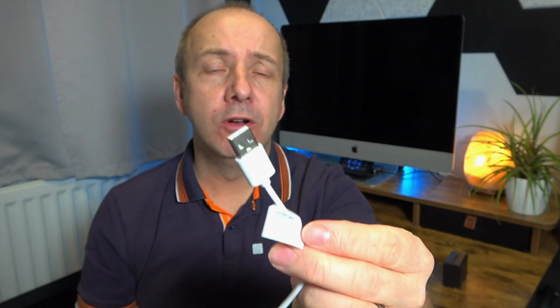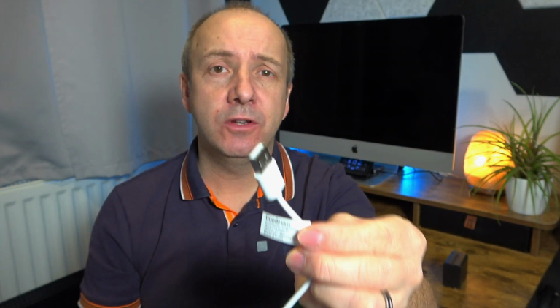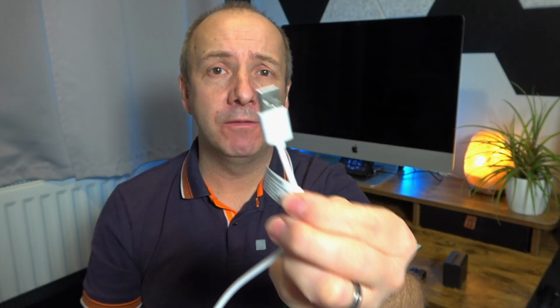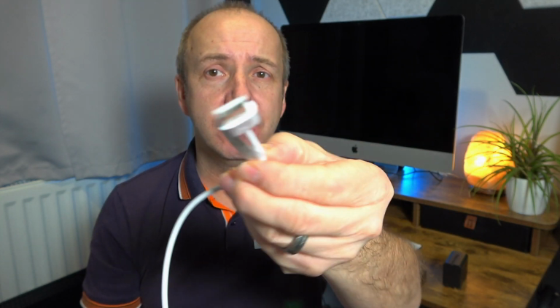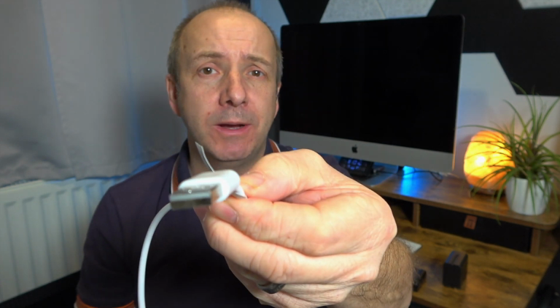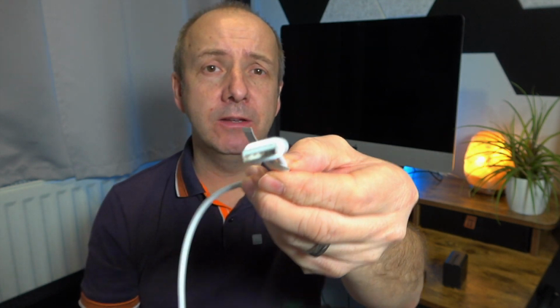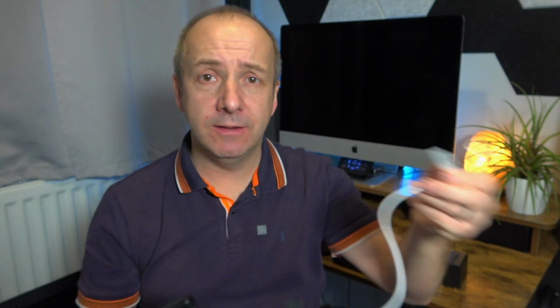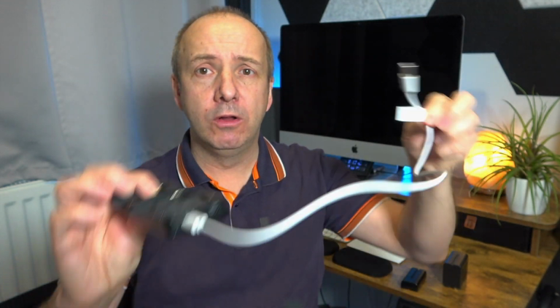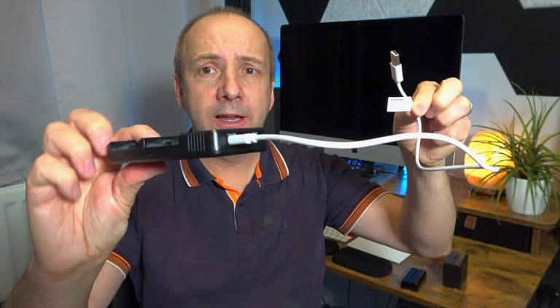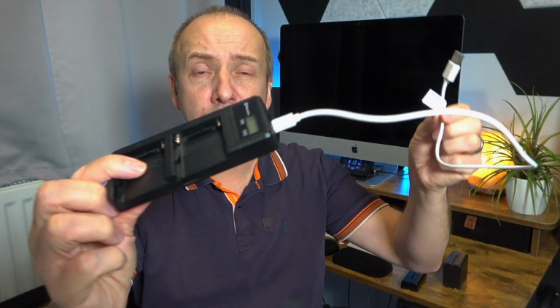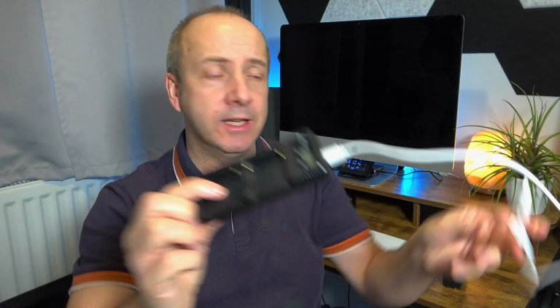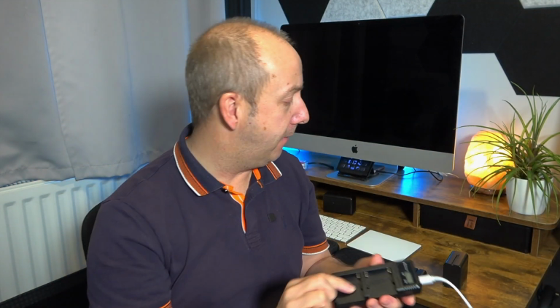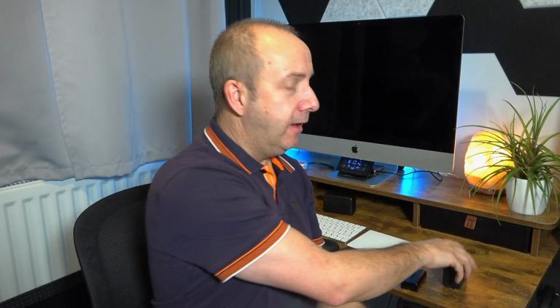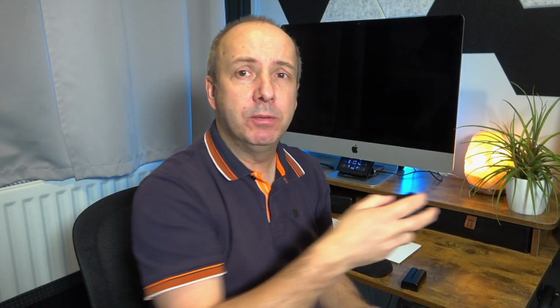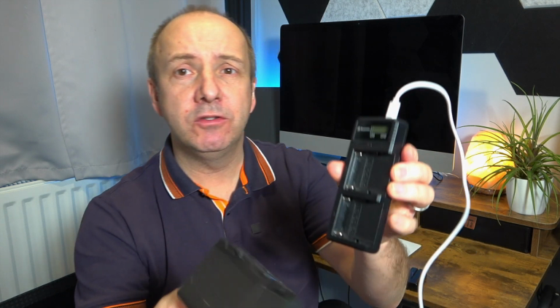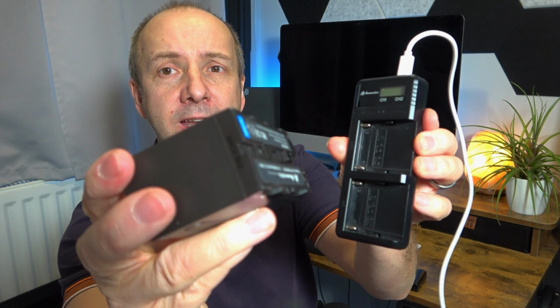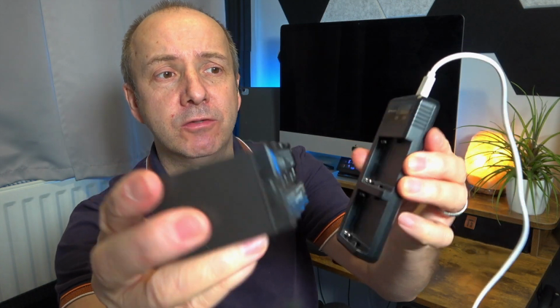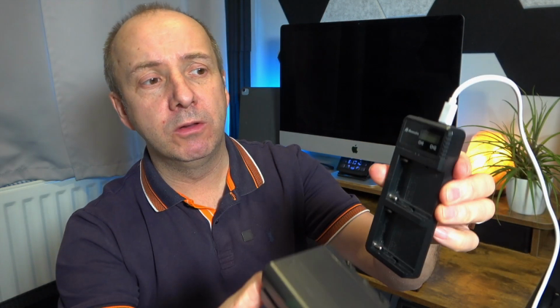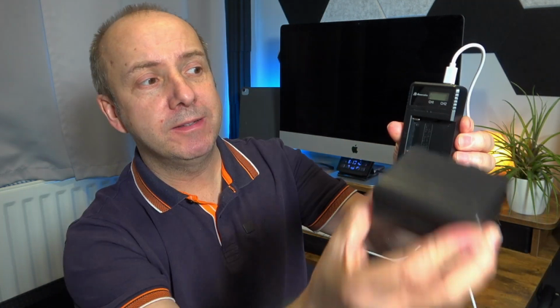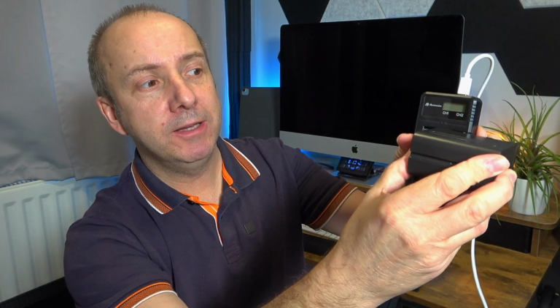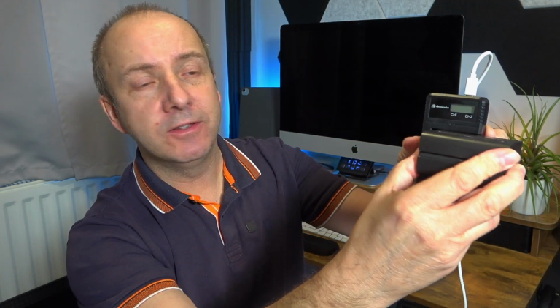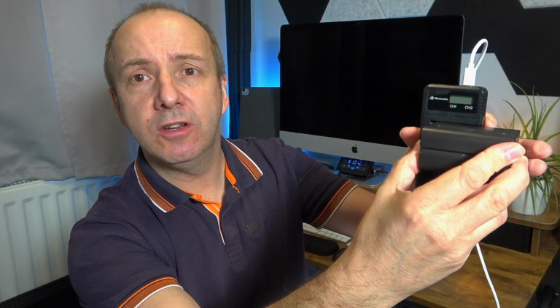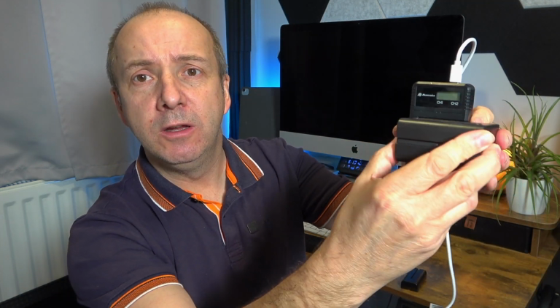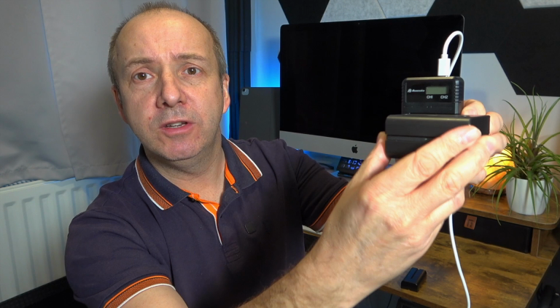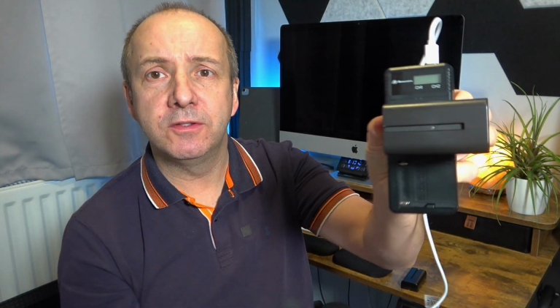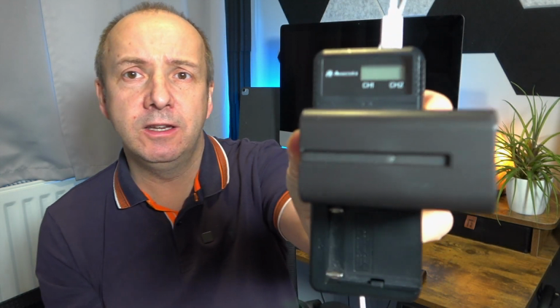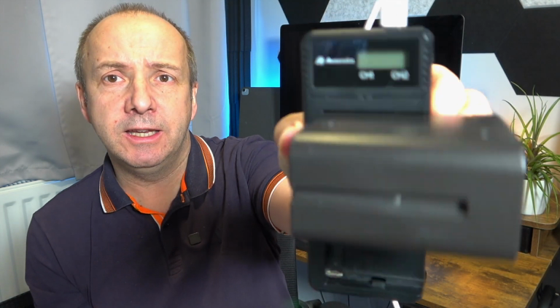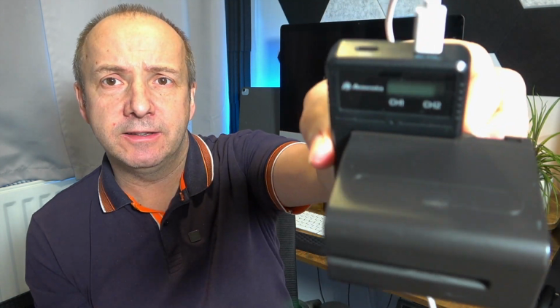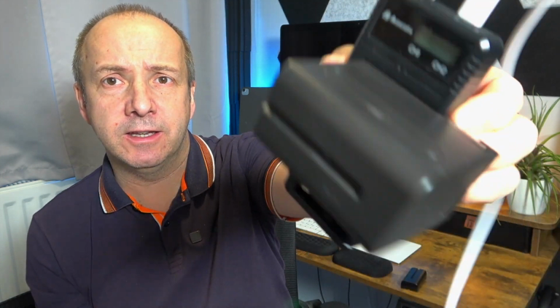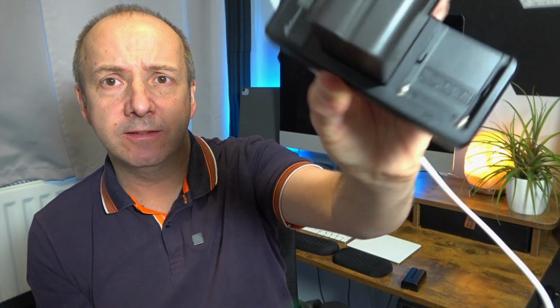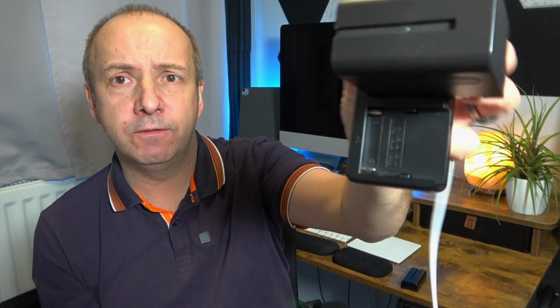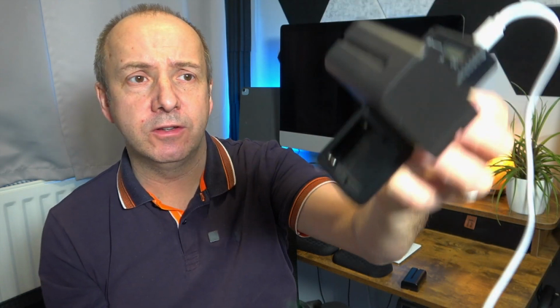Many hotels have USB sockets in the wall and I just quickly connect that. You can charge any battery you want by simply placing it in the charger, pushing it to one side — it clicks, connects, and it's very sturdy.